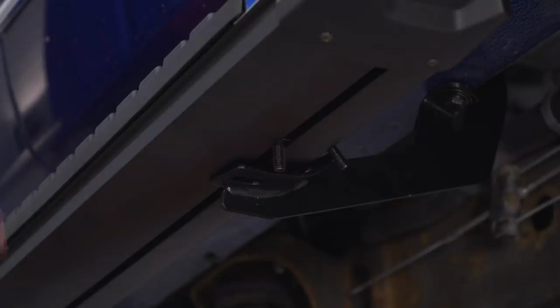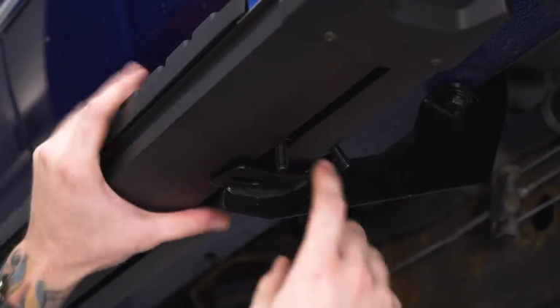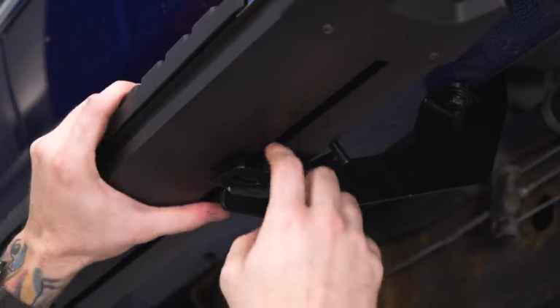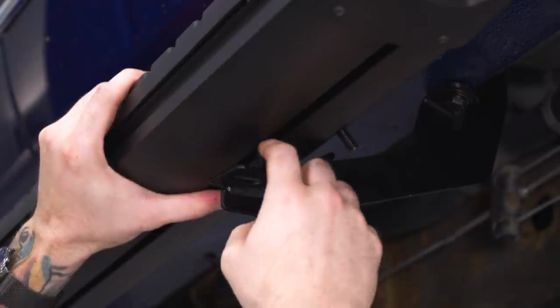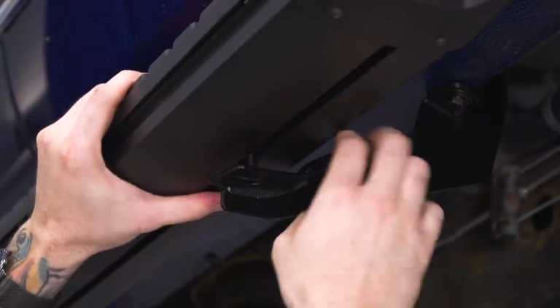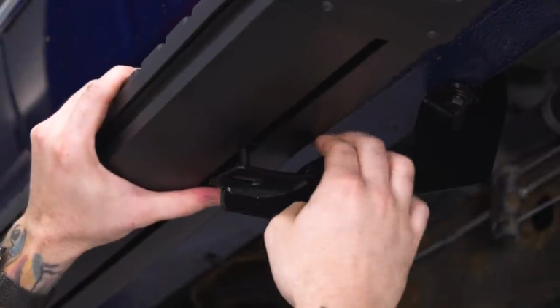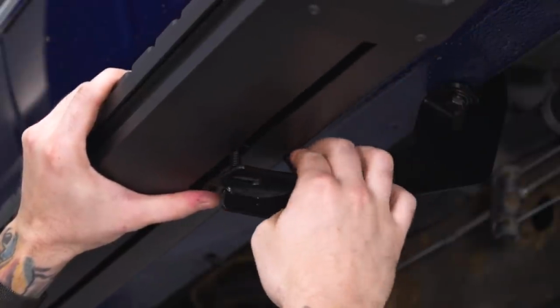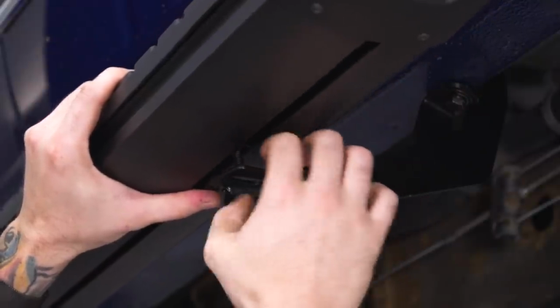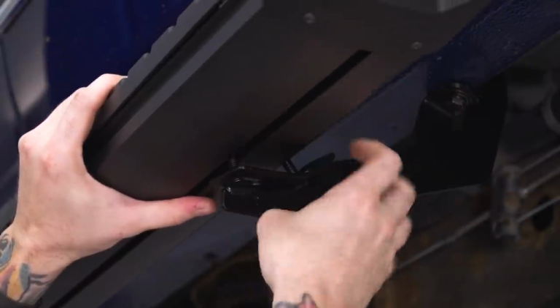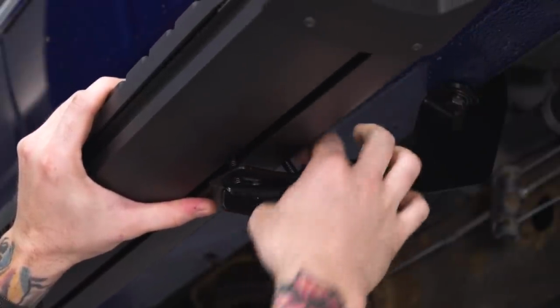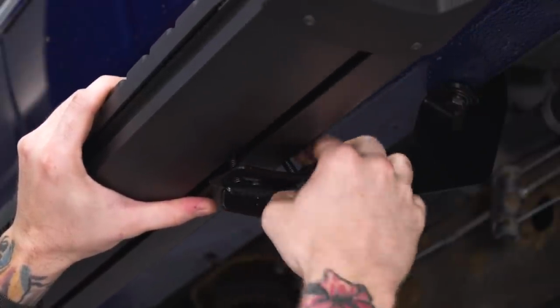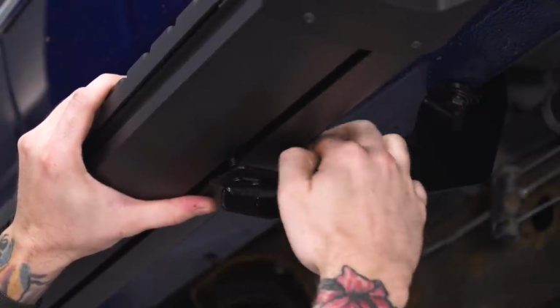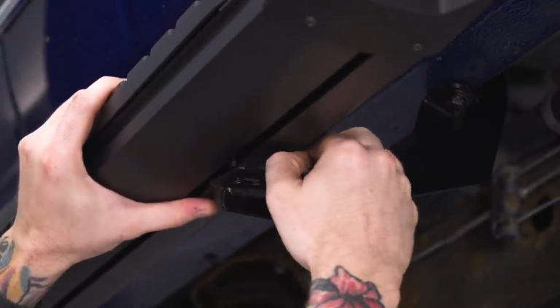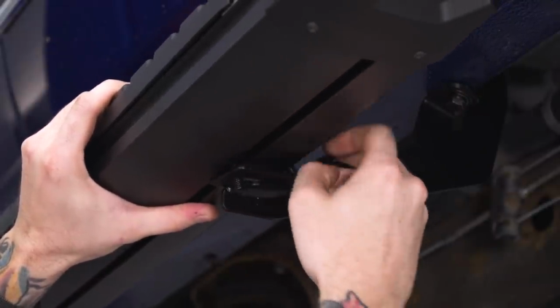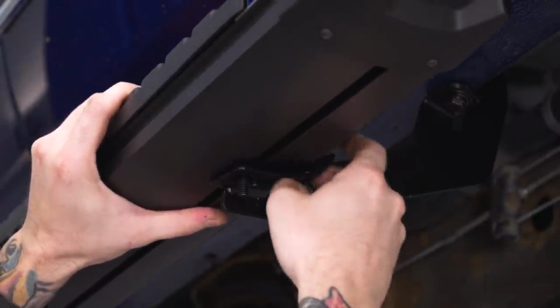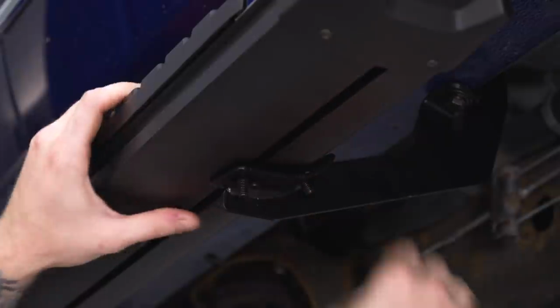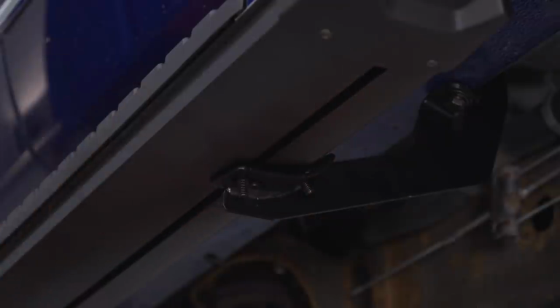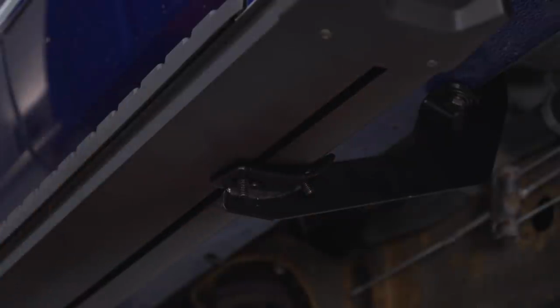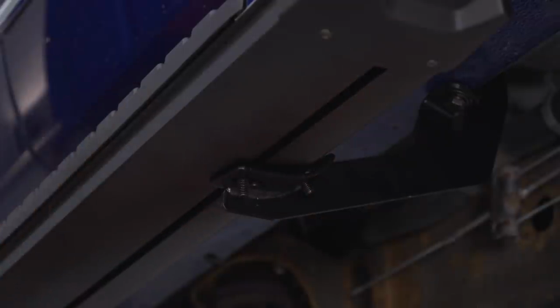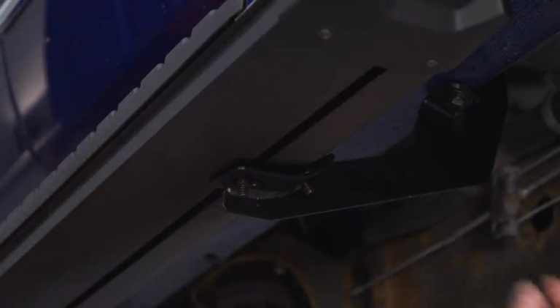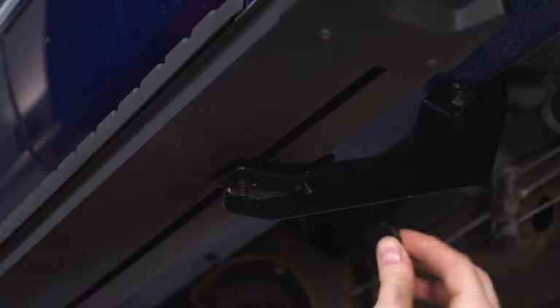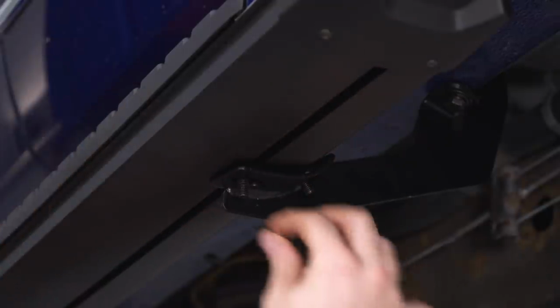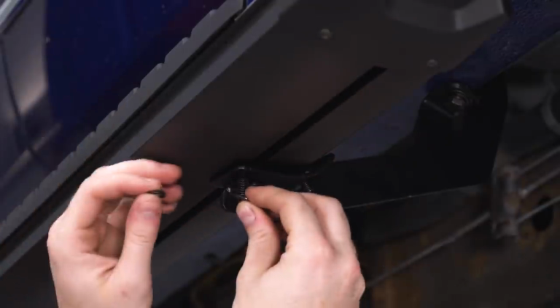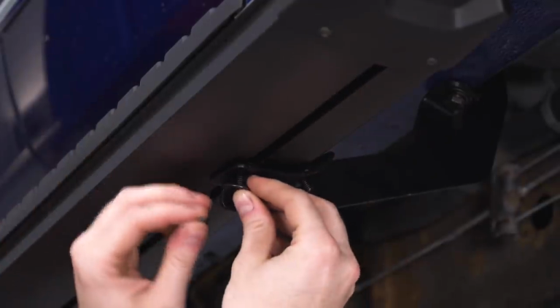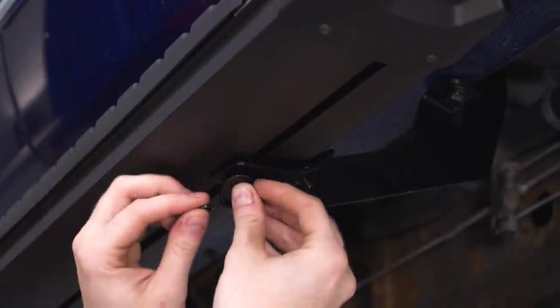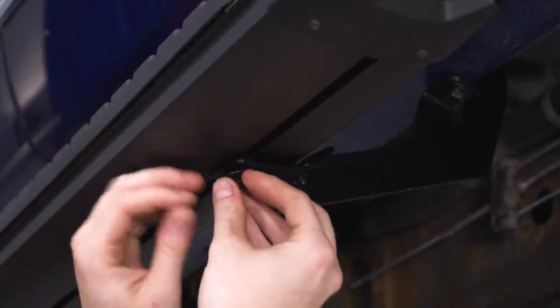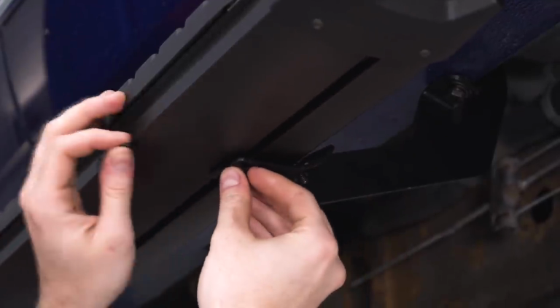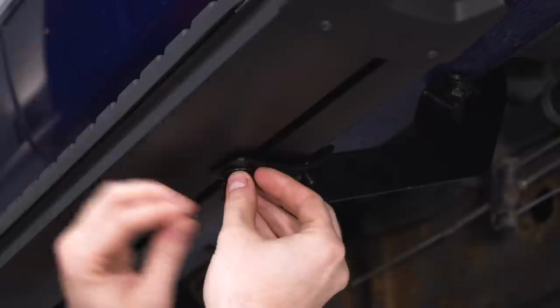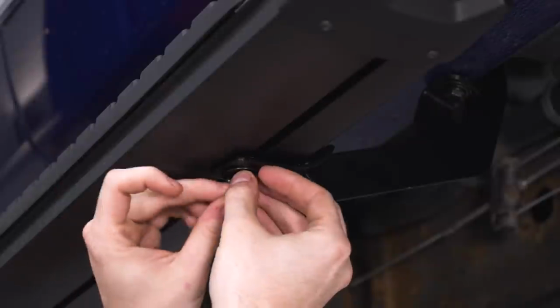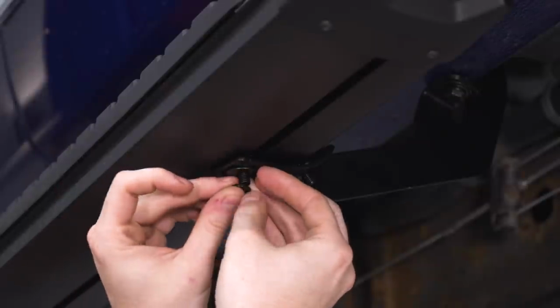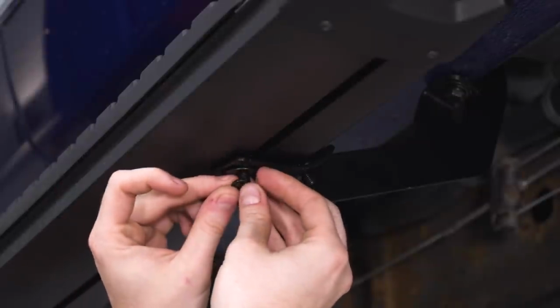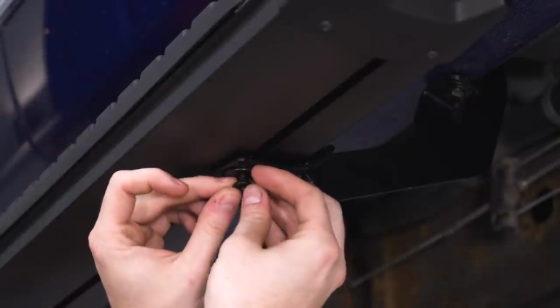Go ahead and slide these studs through the brackets themselves and then hand tighten the hardware that's going to secure them. You don't want to tighten this down yet. You're going to need a flat washer, you're also going to need a crush washer, and you're going to be using those 13-millimeter nuts in the kit.